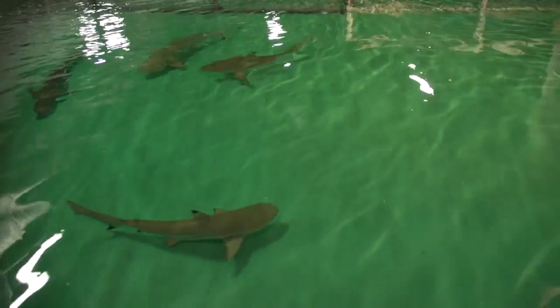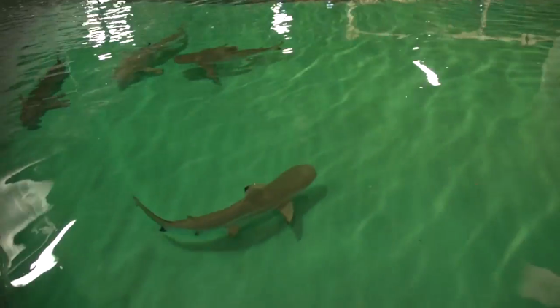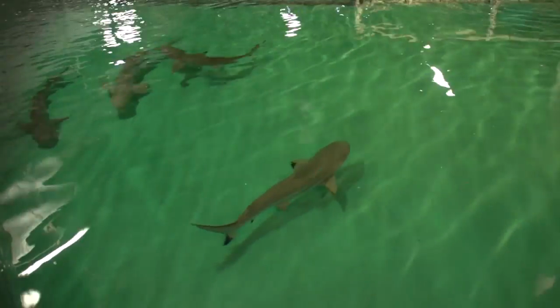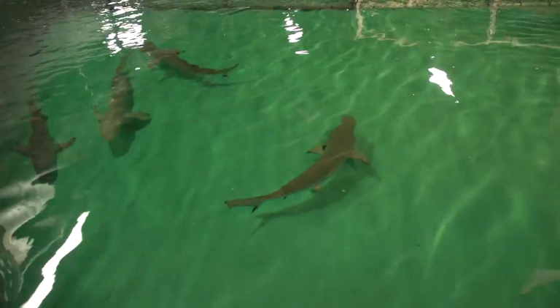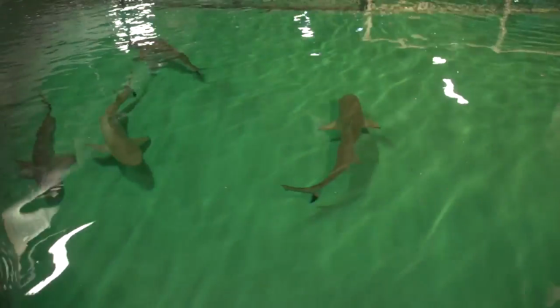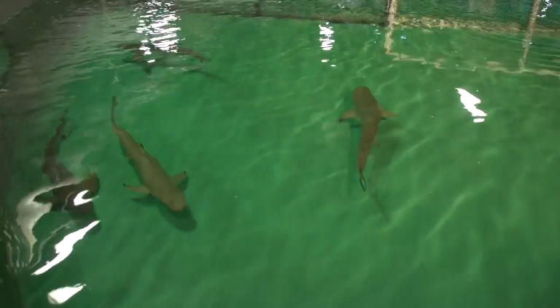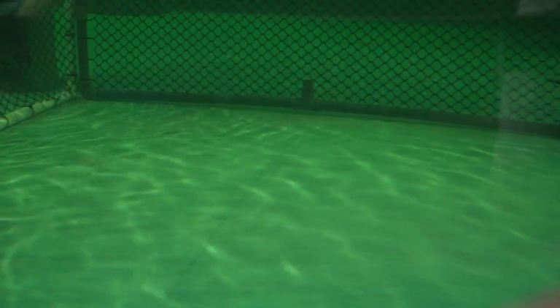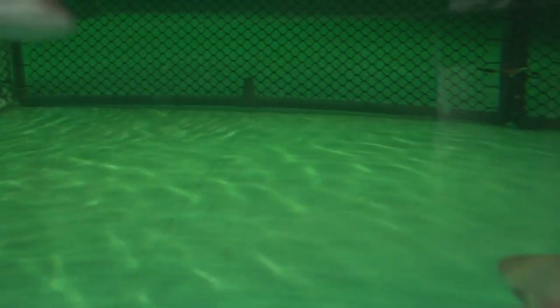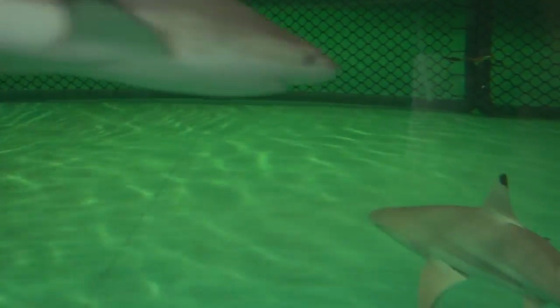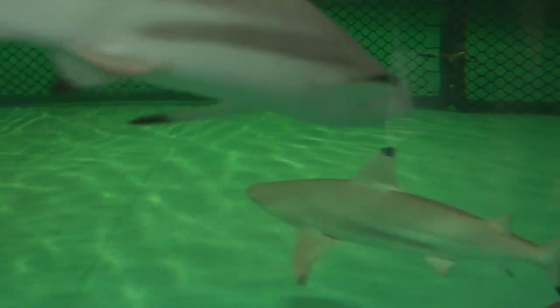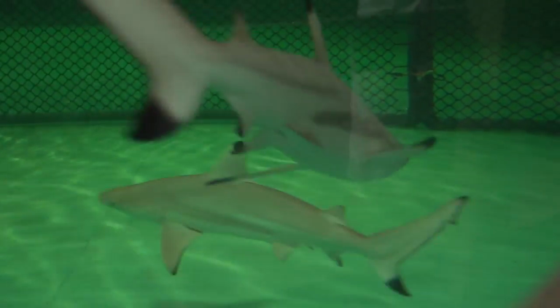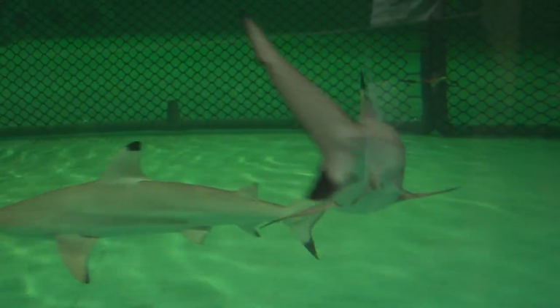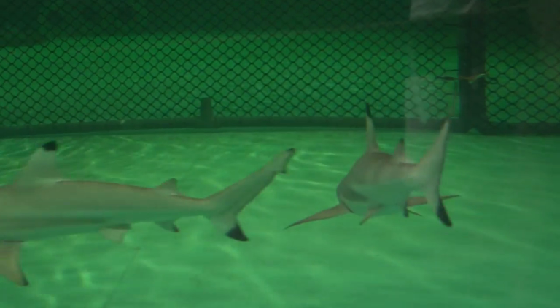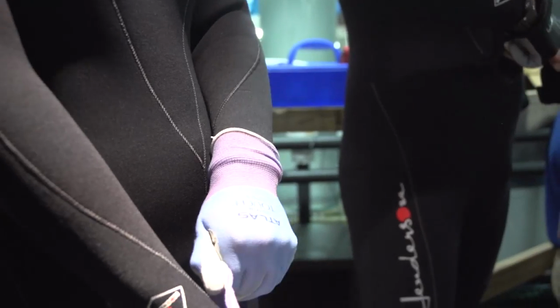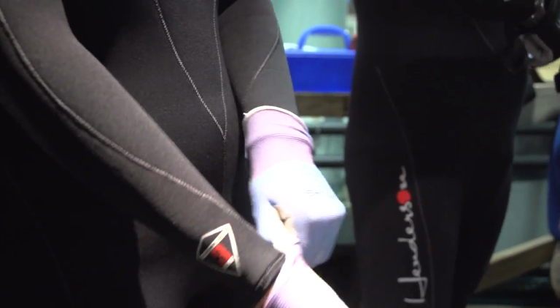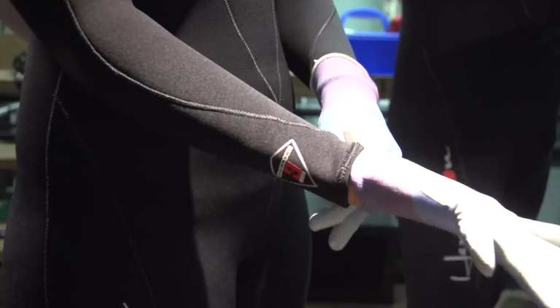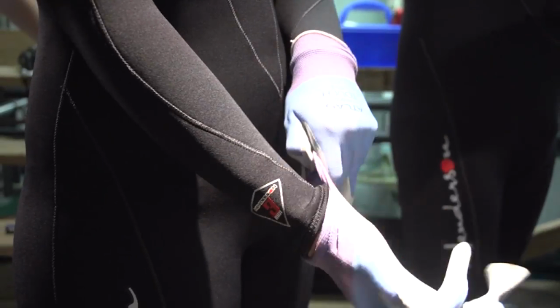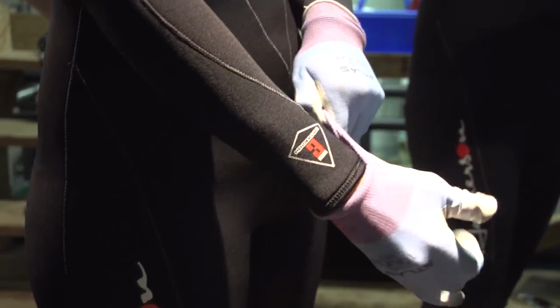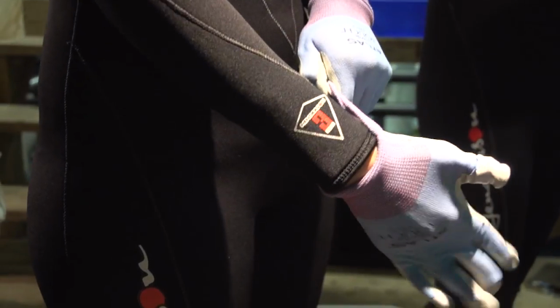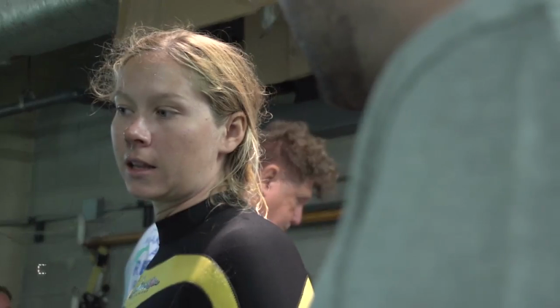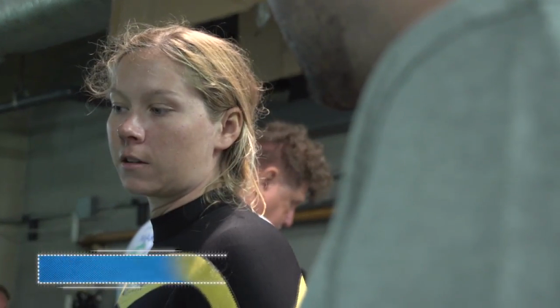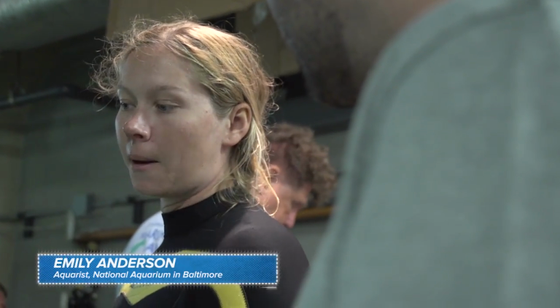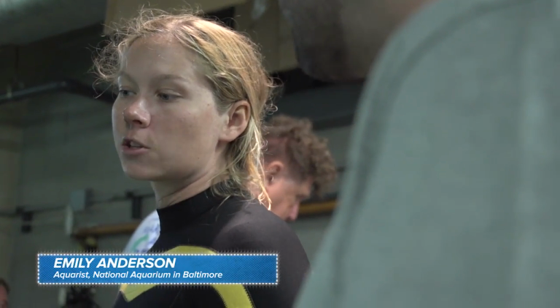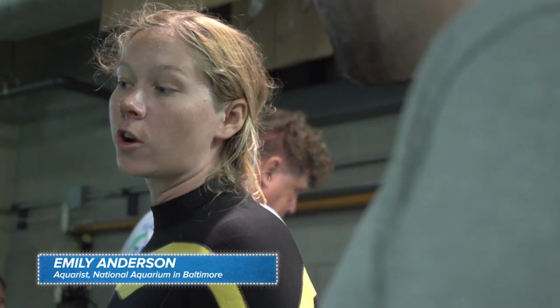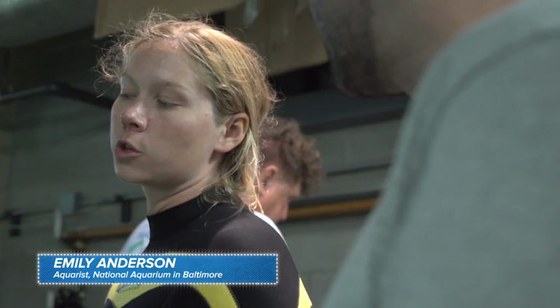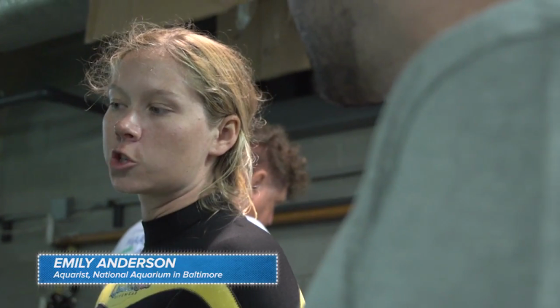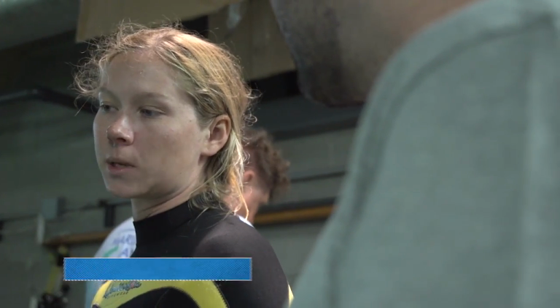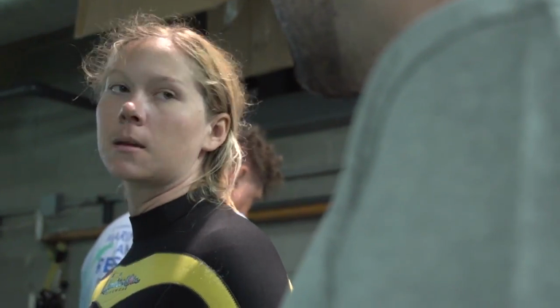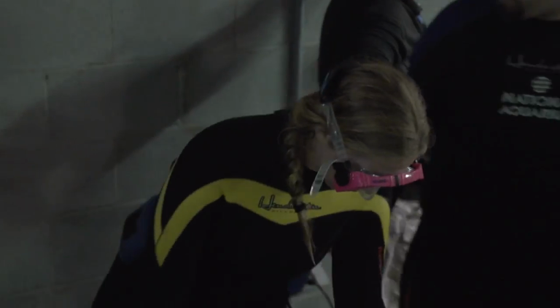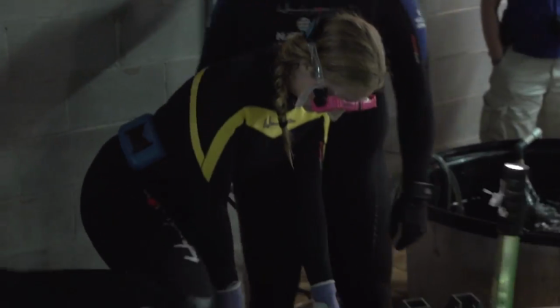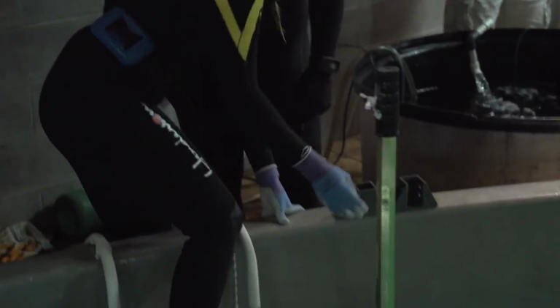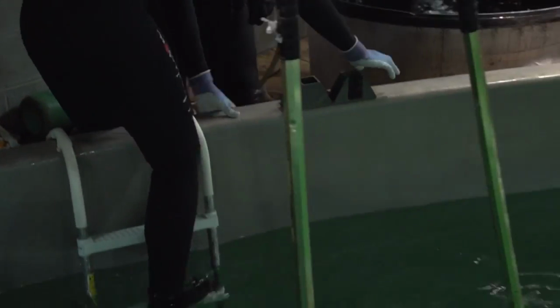These sharks have been in a temporary tank for a year and a half, waiting for the new exhibit to be completed. When we get in, we're a new element in their habitat, so we're trying to reduce as much stress as we can and minimize their anxiety.